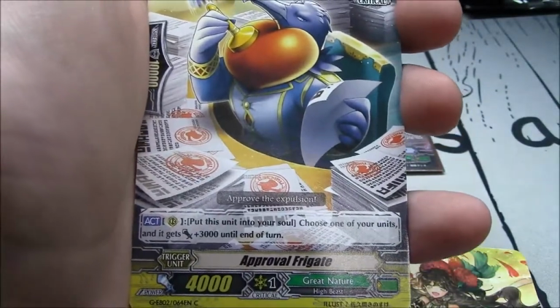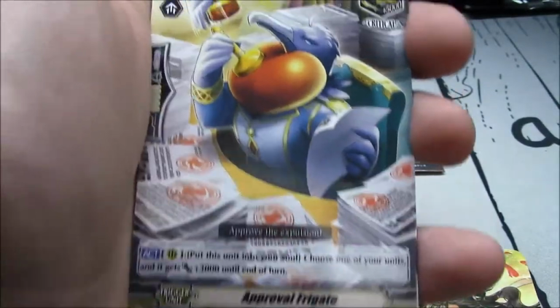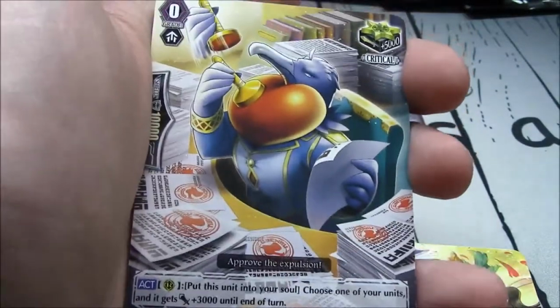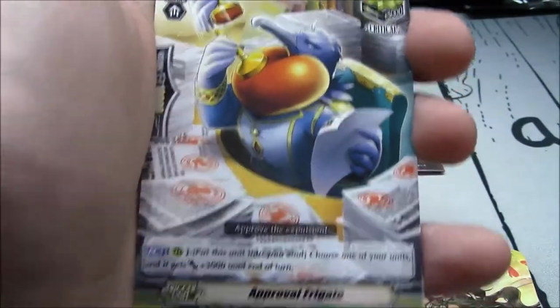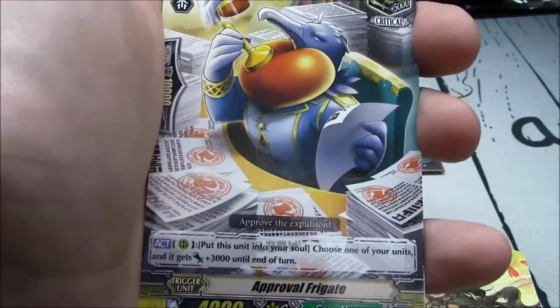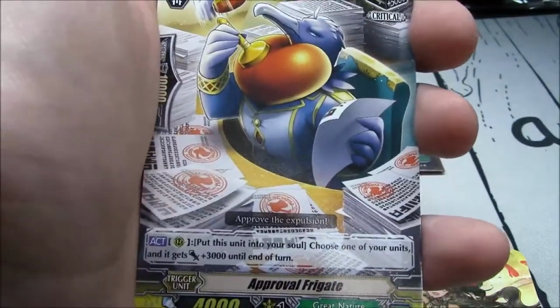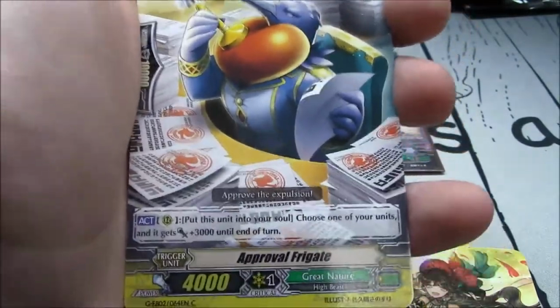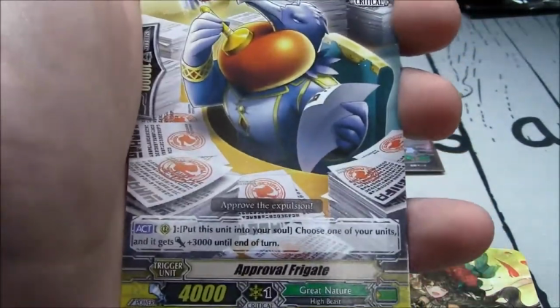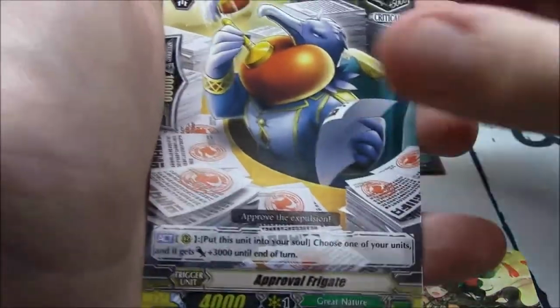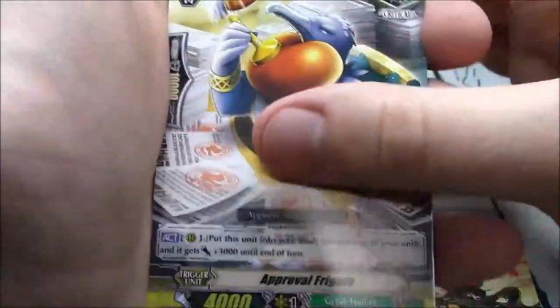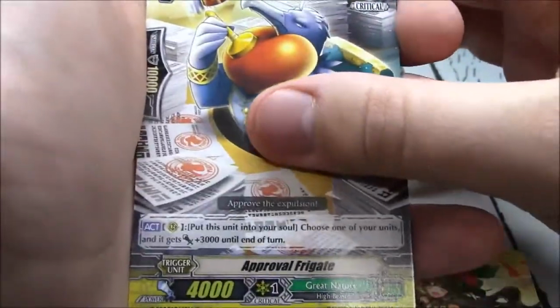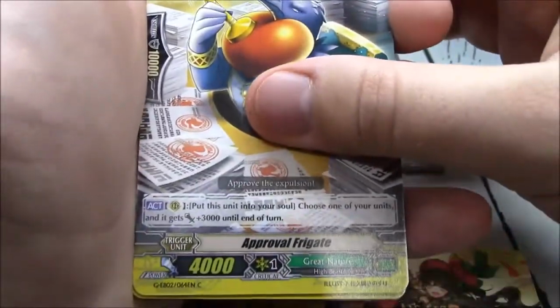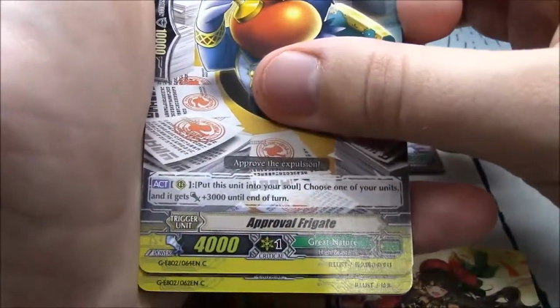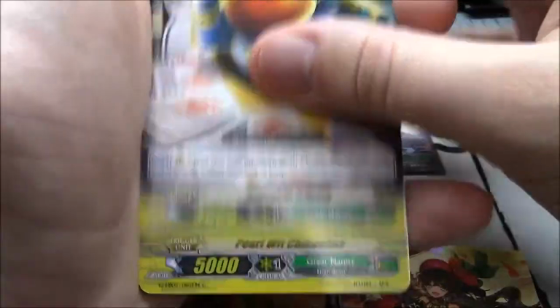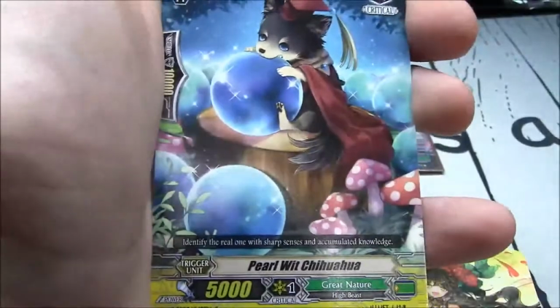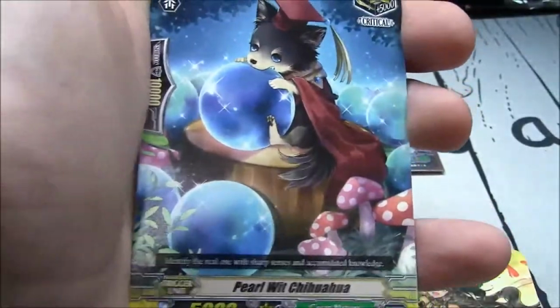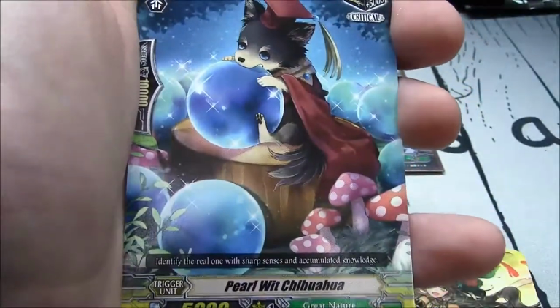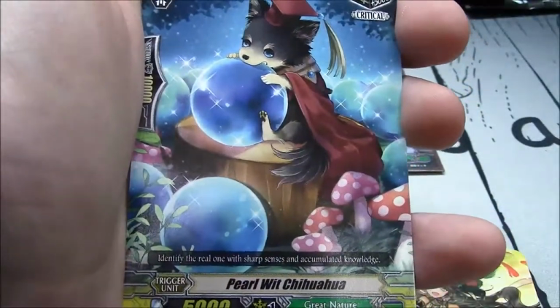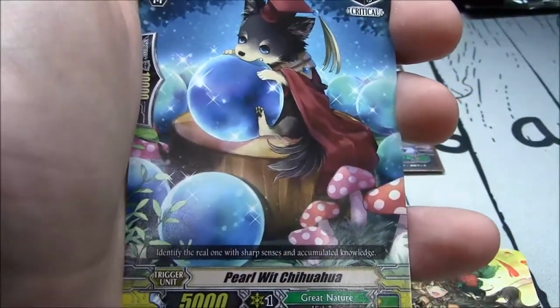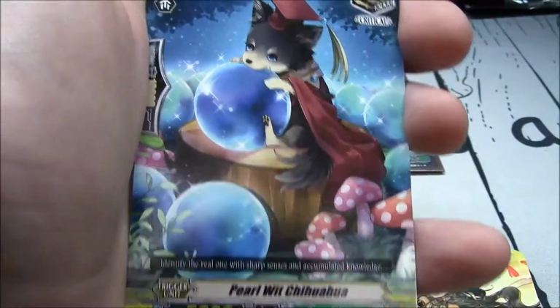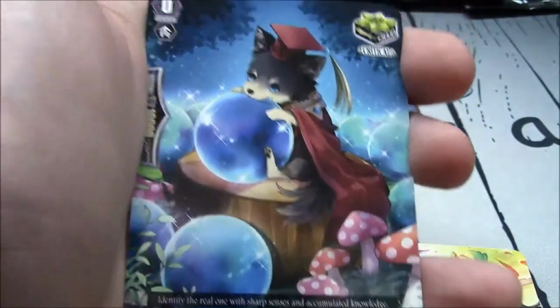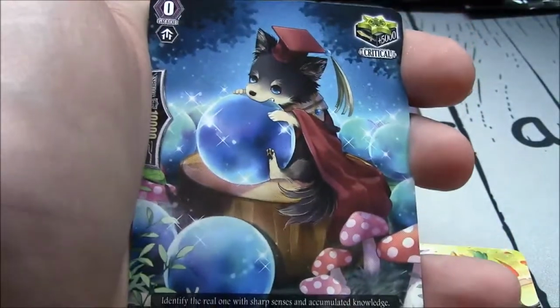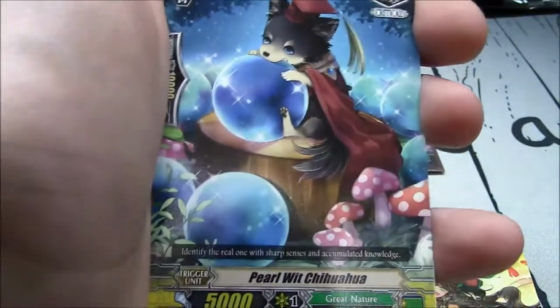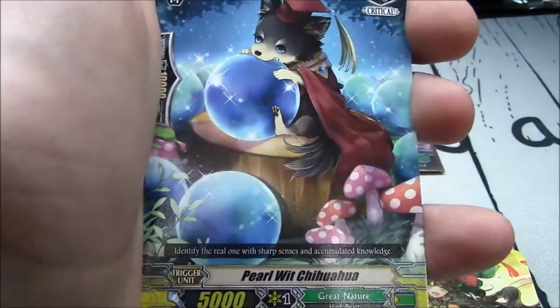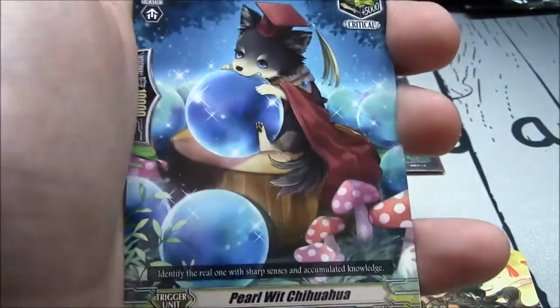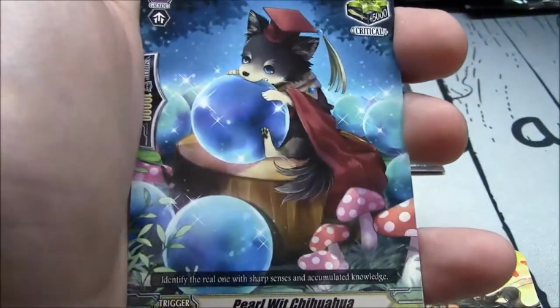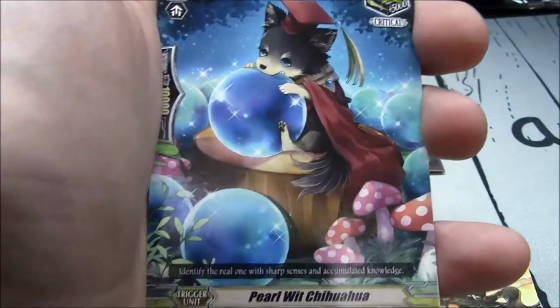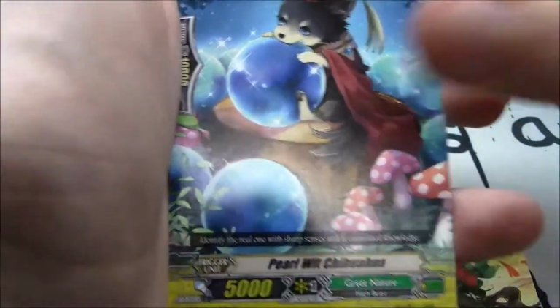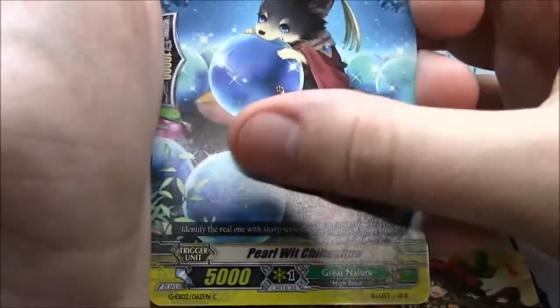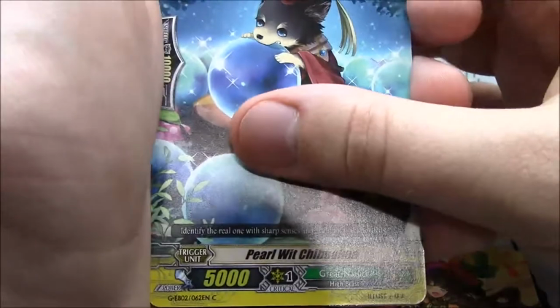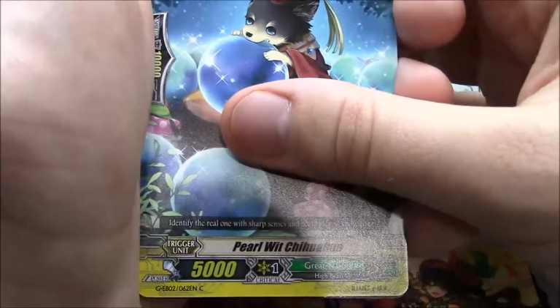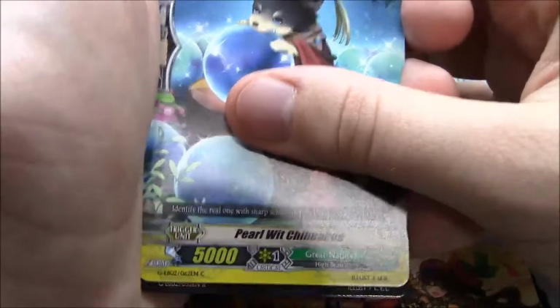Approval Frigate, critical trigger. Margo Clone for Great Nature. Pearl Wilt Chihuahua, critical trigger — Great Nature artwork.